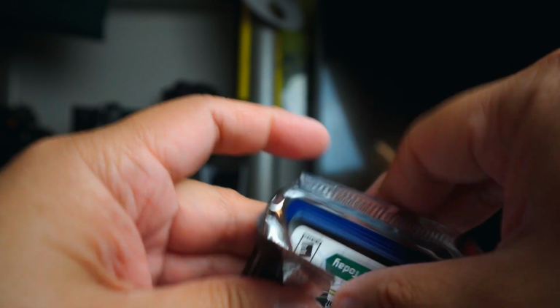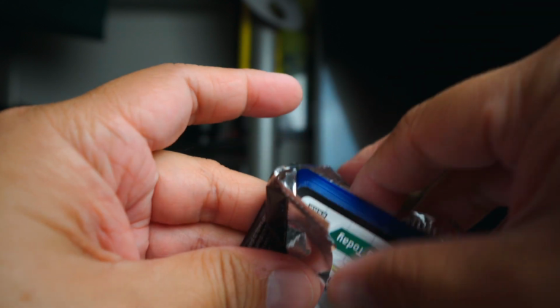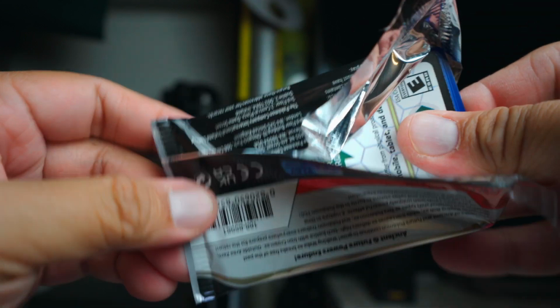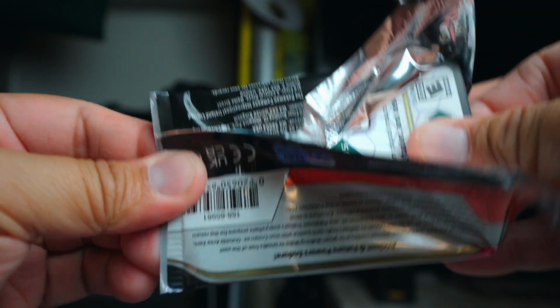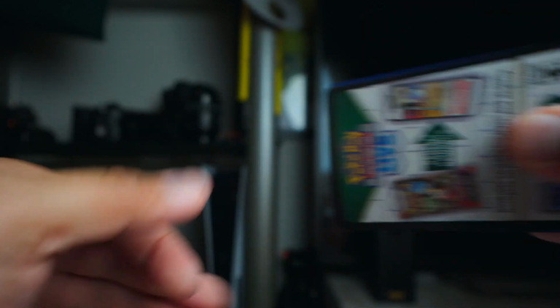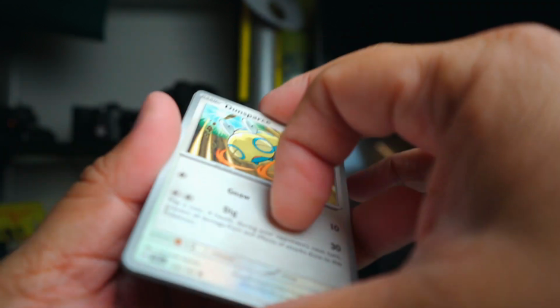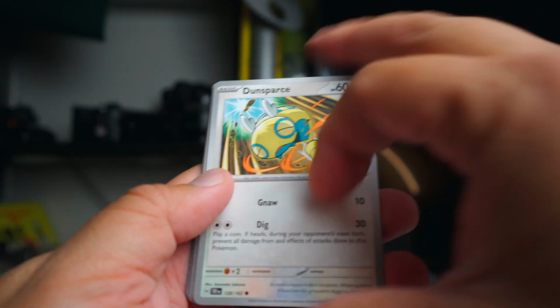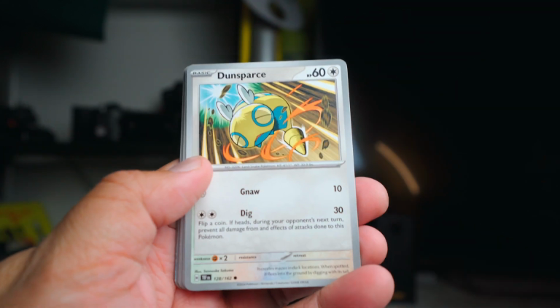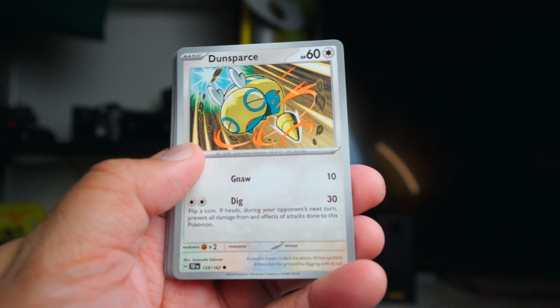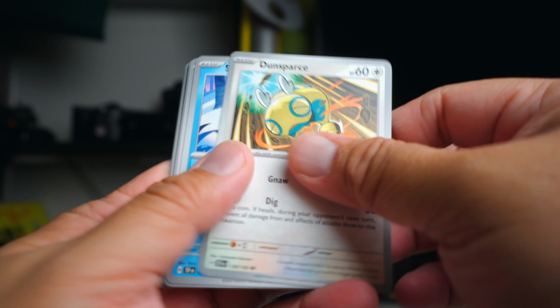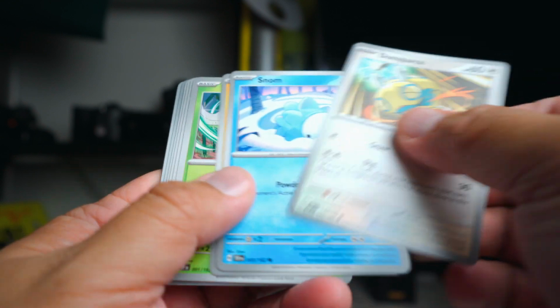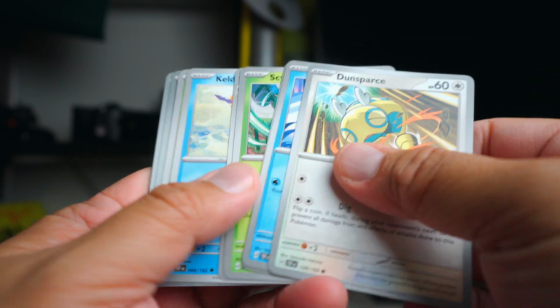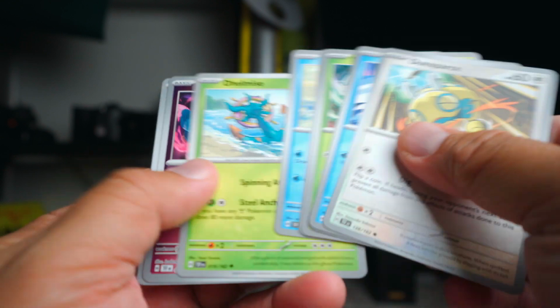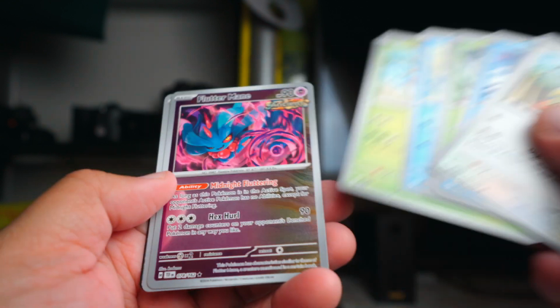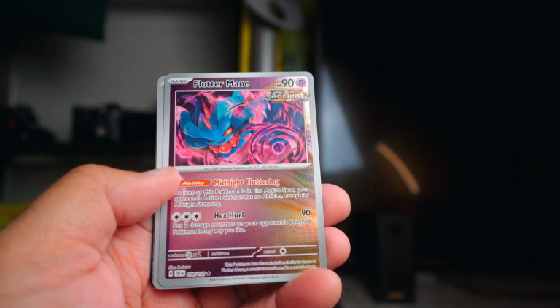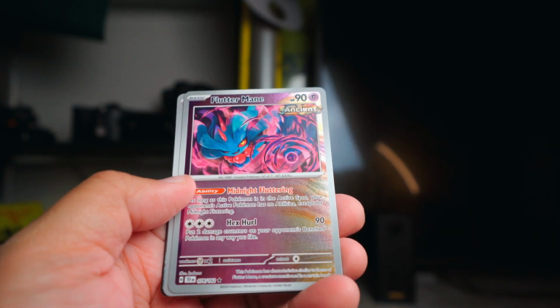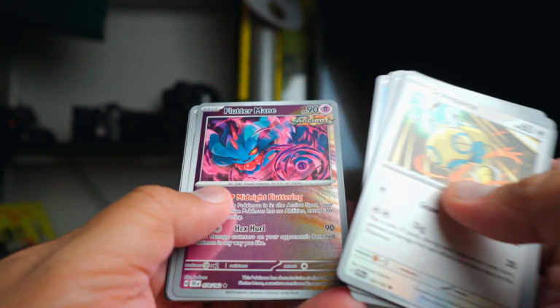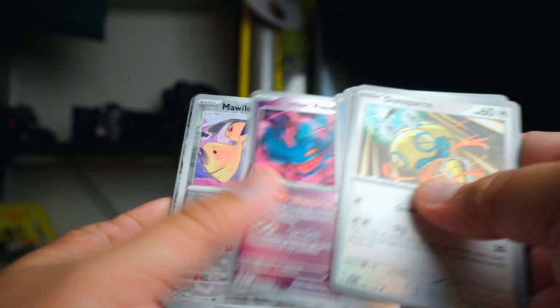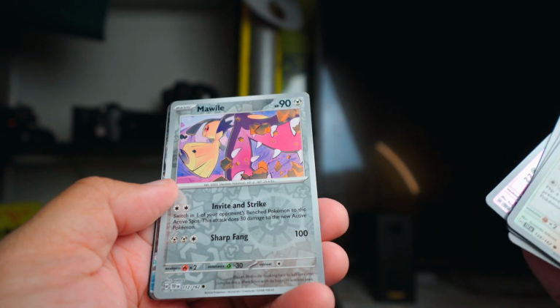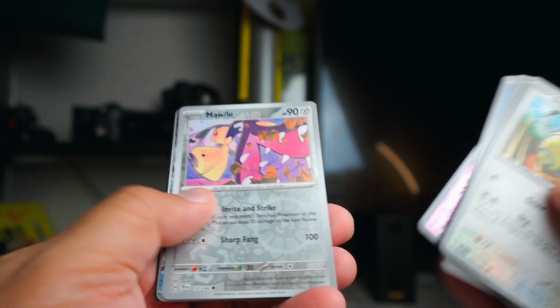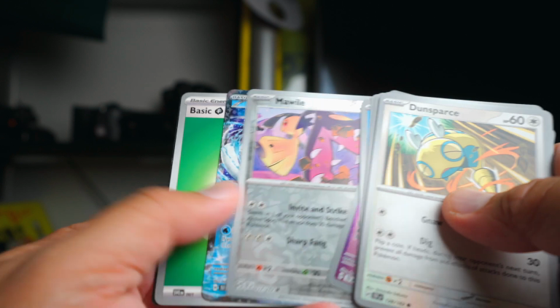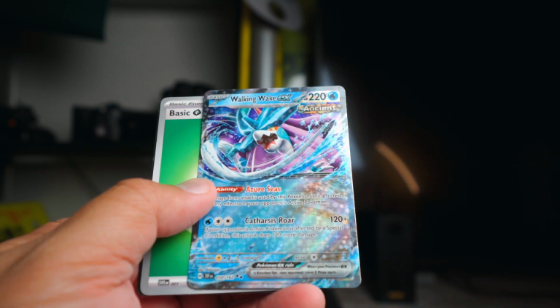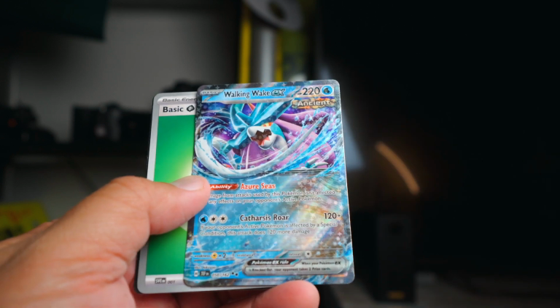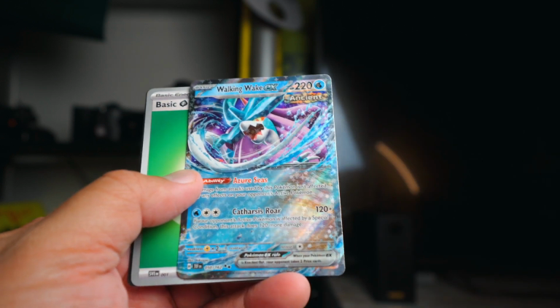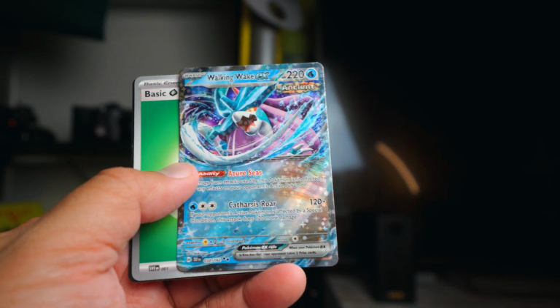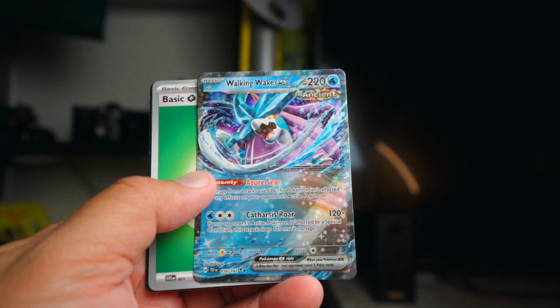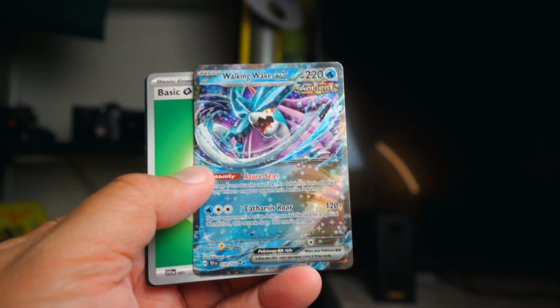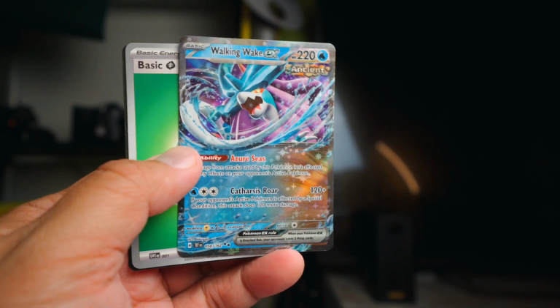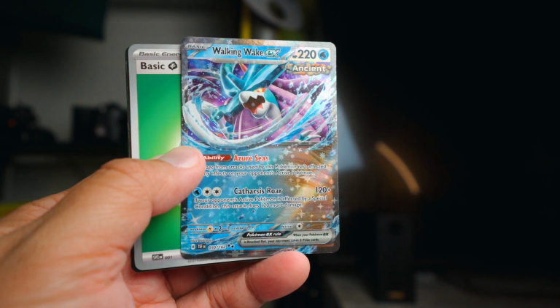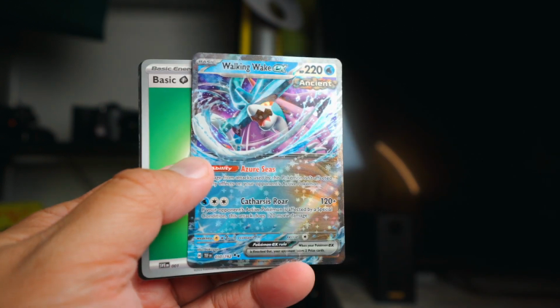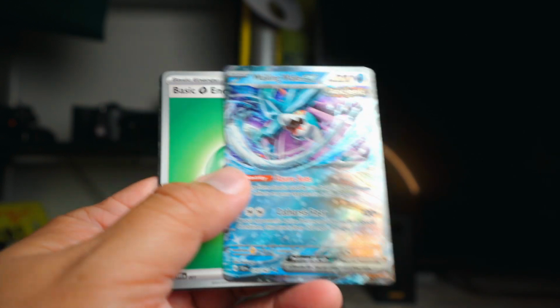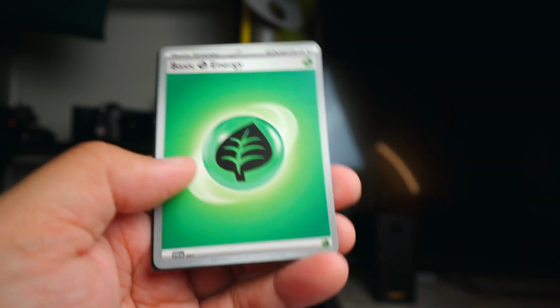Pack three is going to bring us halfway through already. Dunspar, Scyther, Fluttermane, Mo'wheel, and Walkingwake EX. So we got a Walkingwake EX.